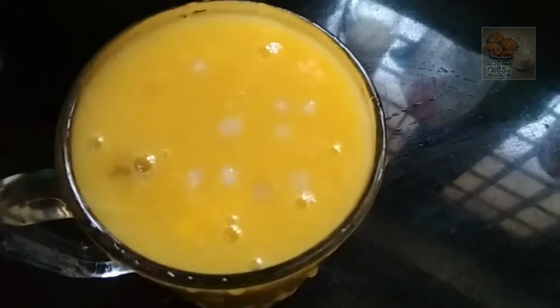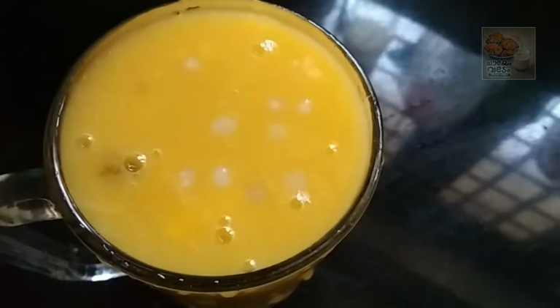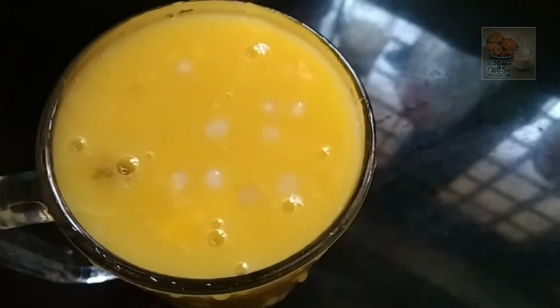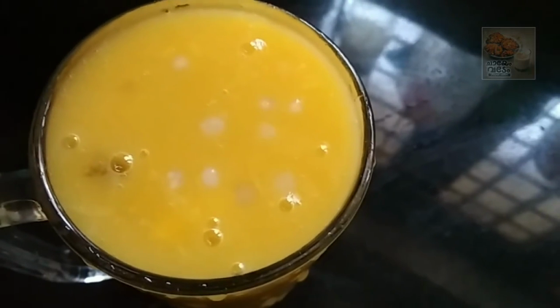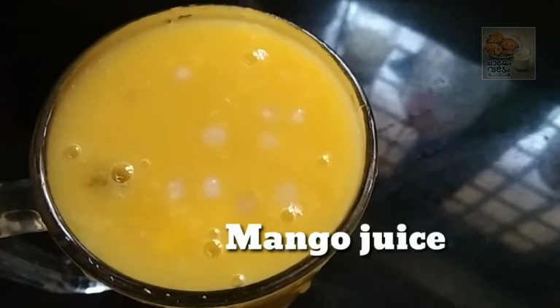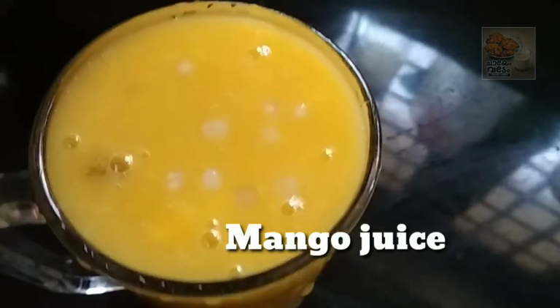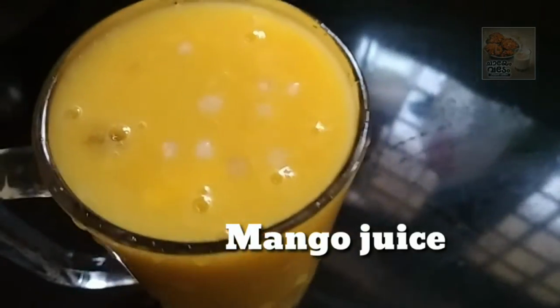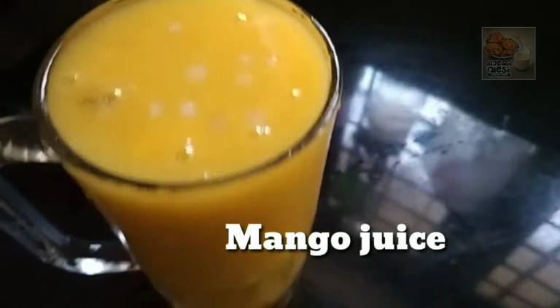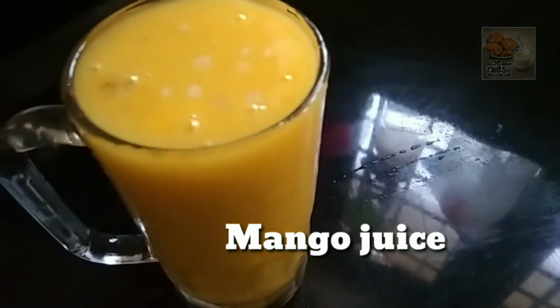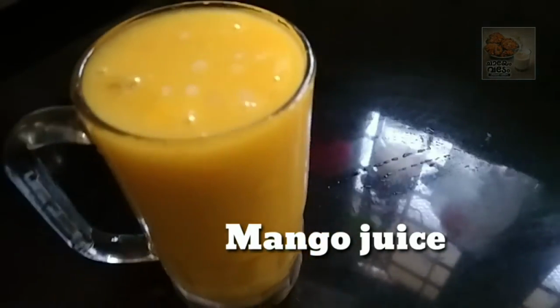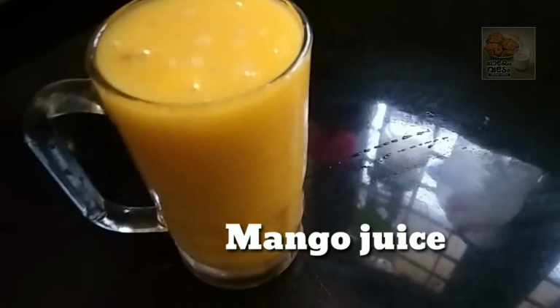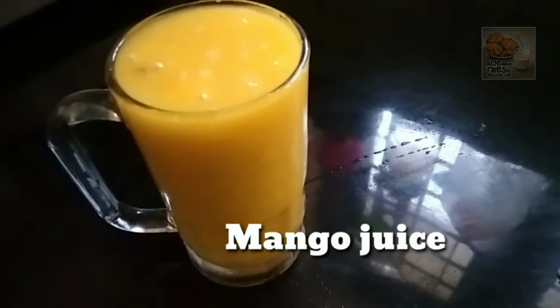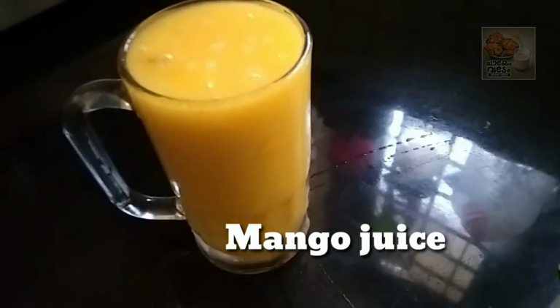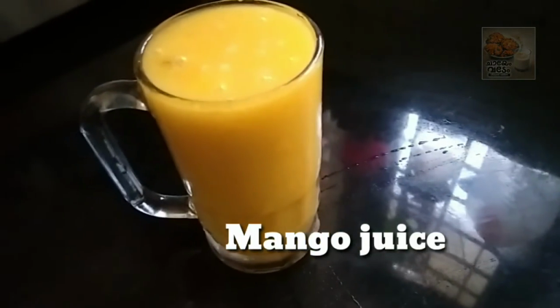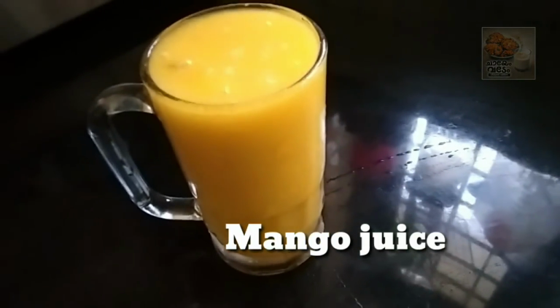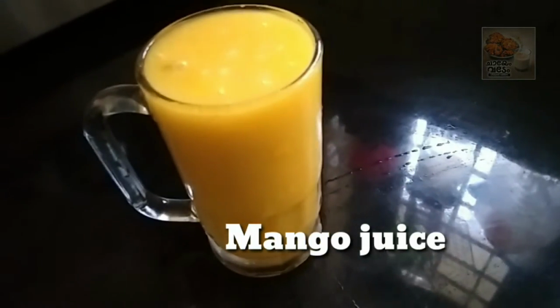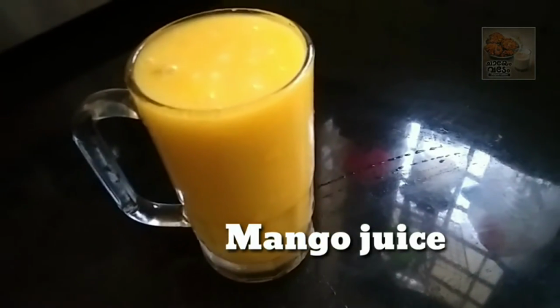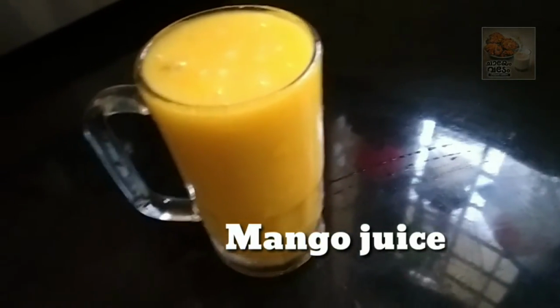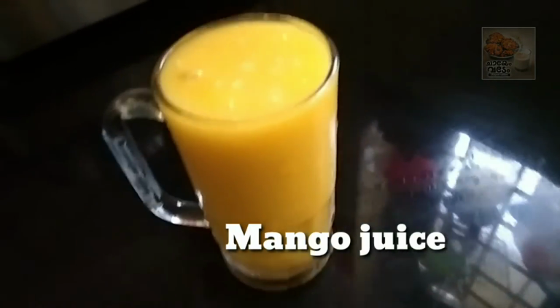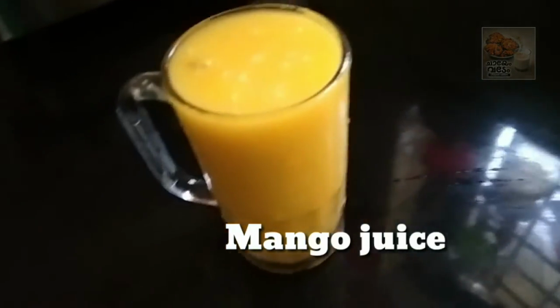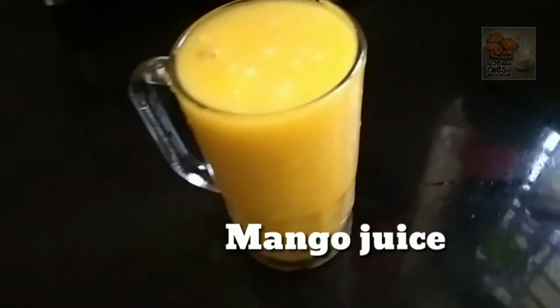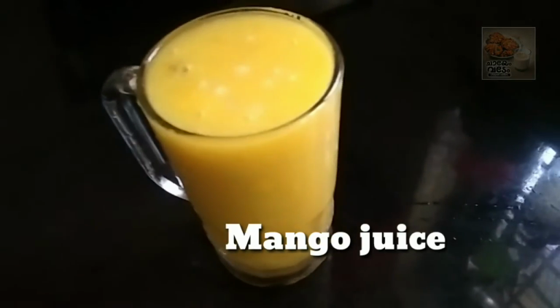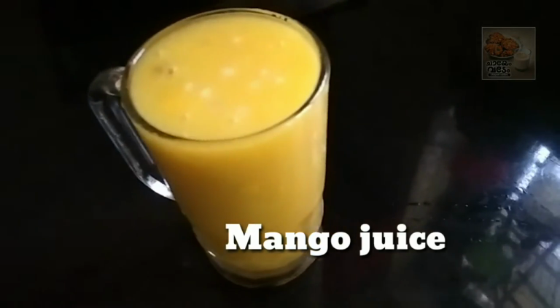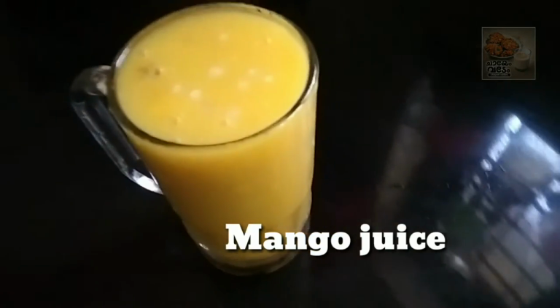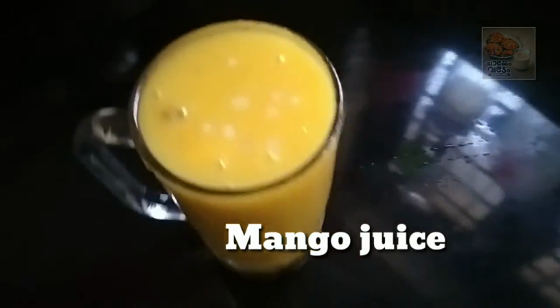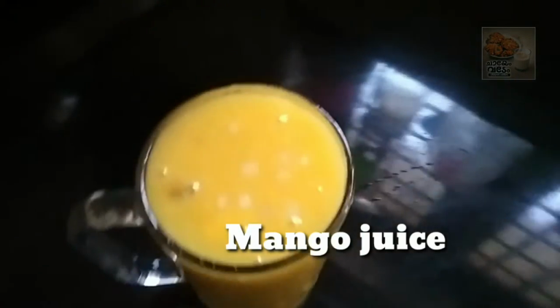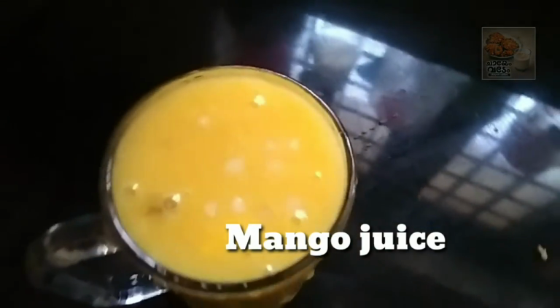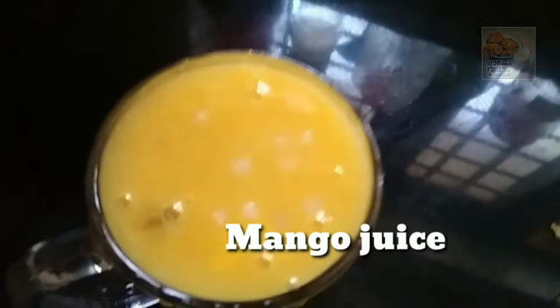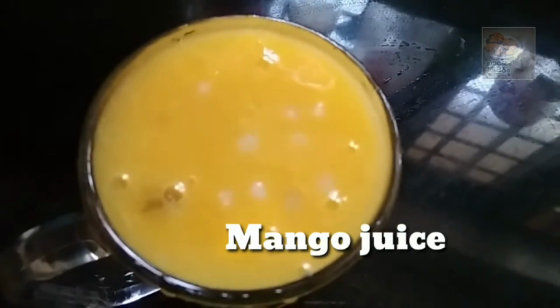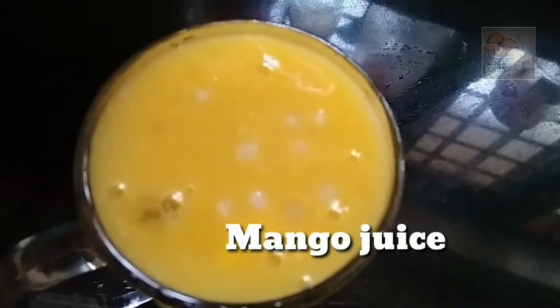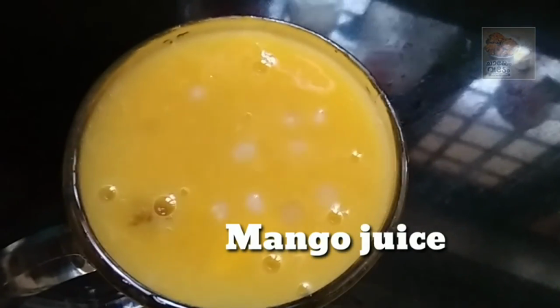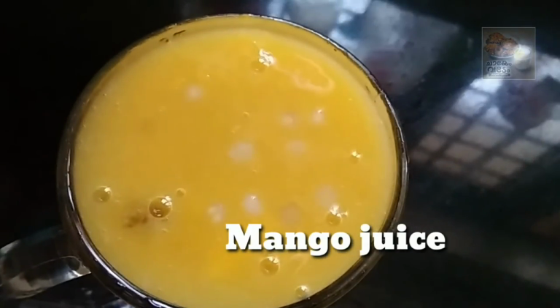Hello everyone, welcome to this video. I am here with a mango juice recipe. This is a very good juice.